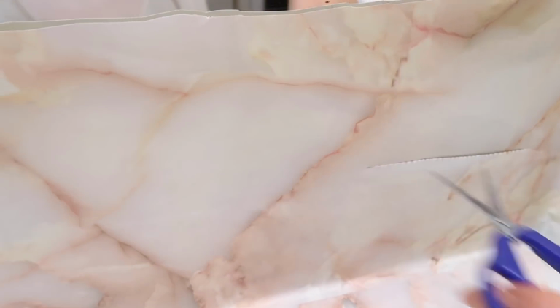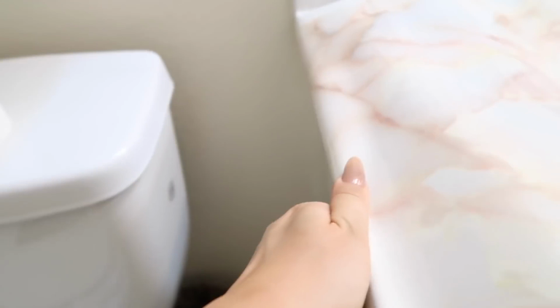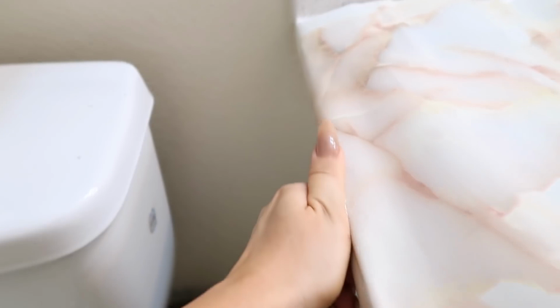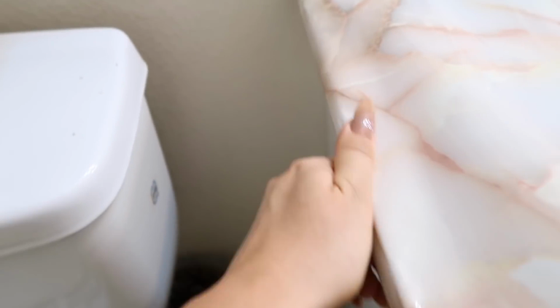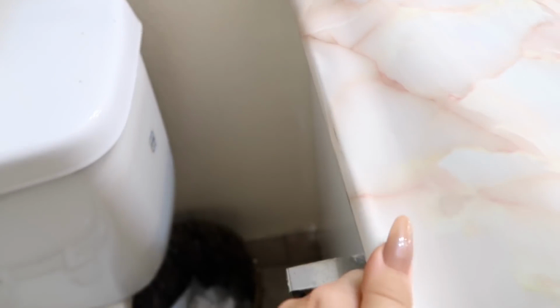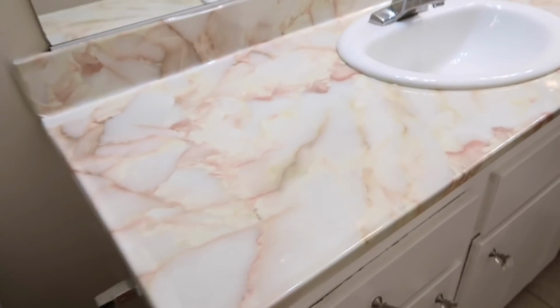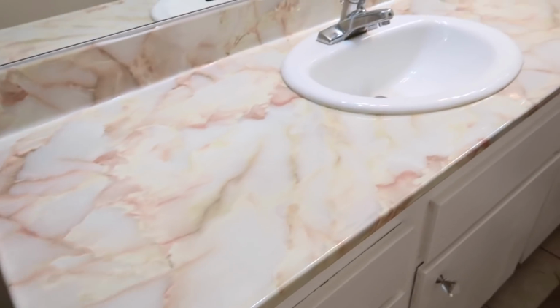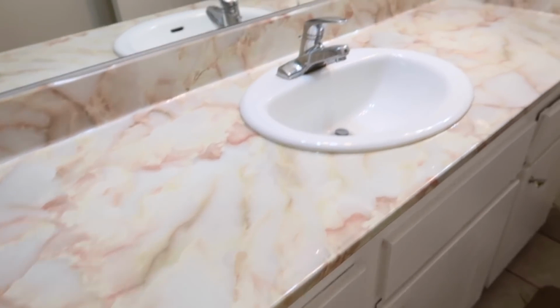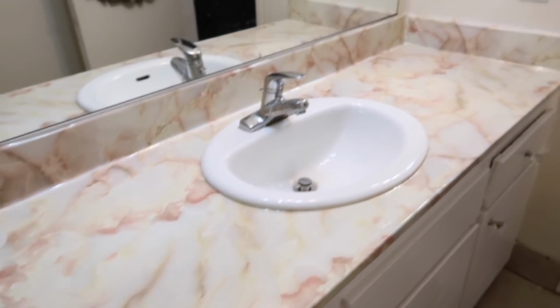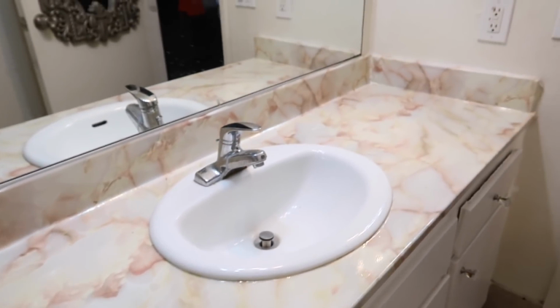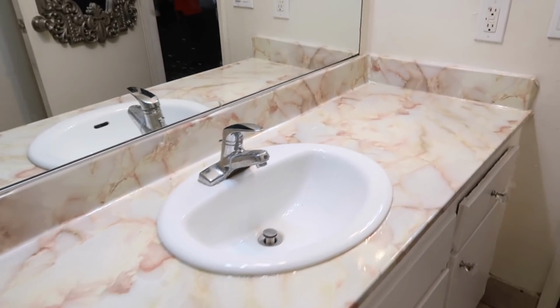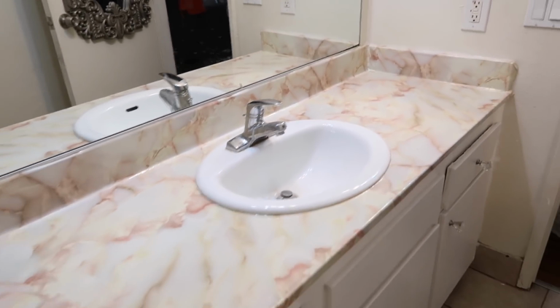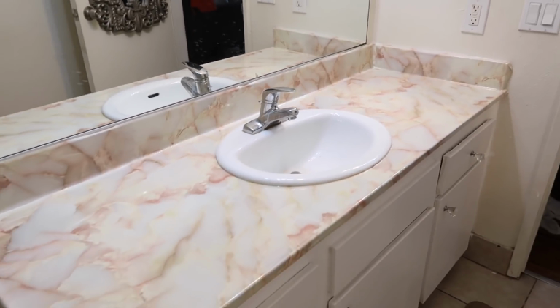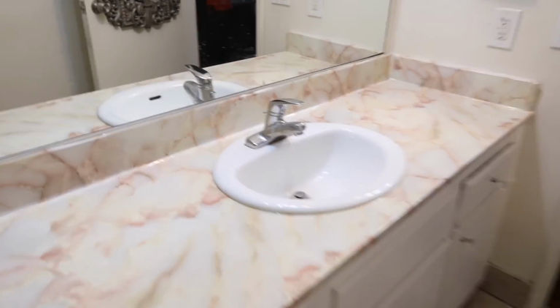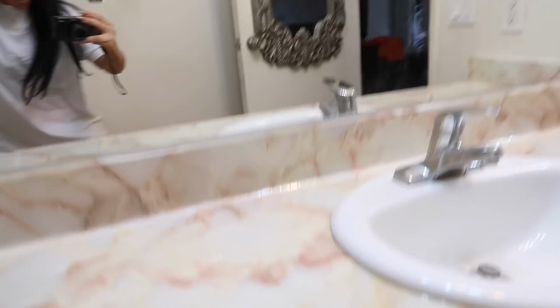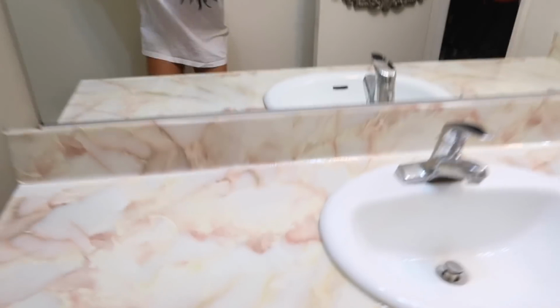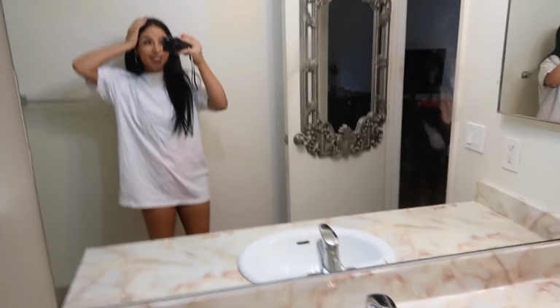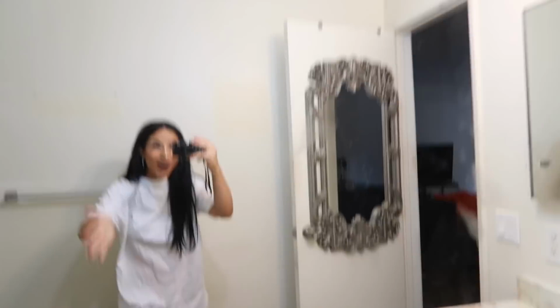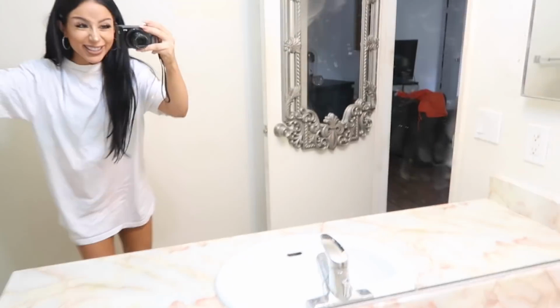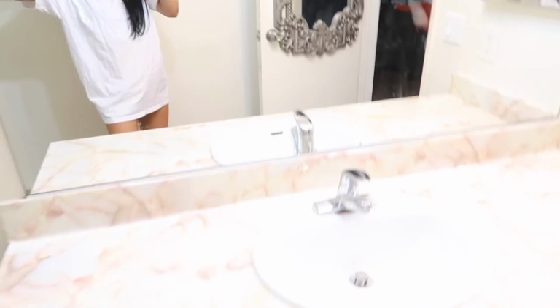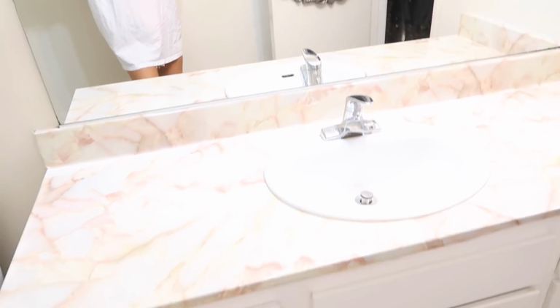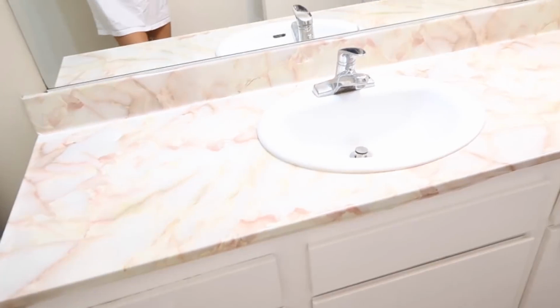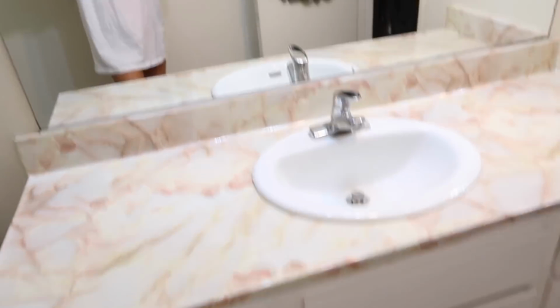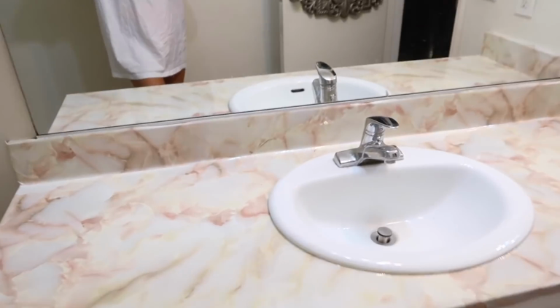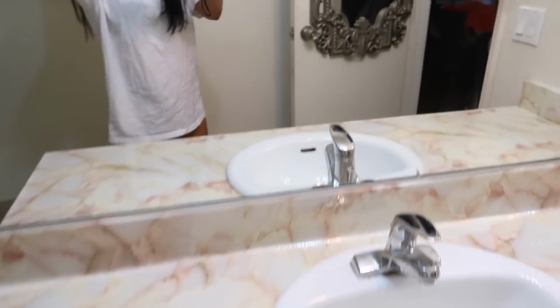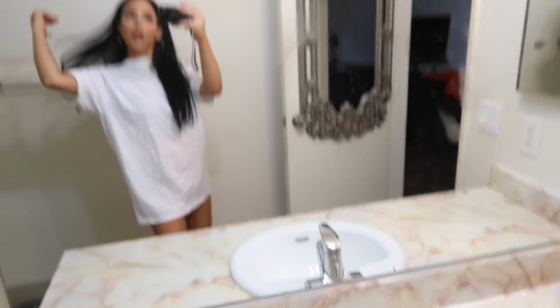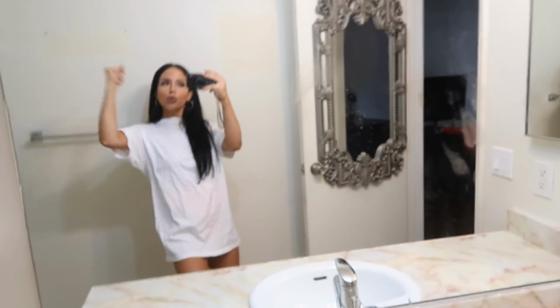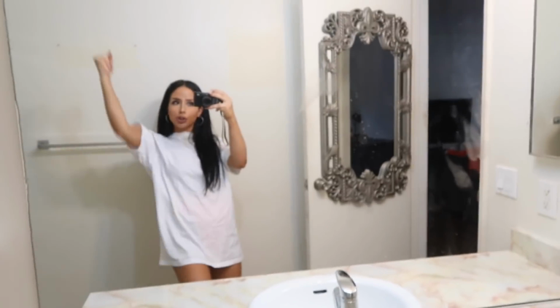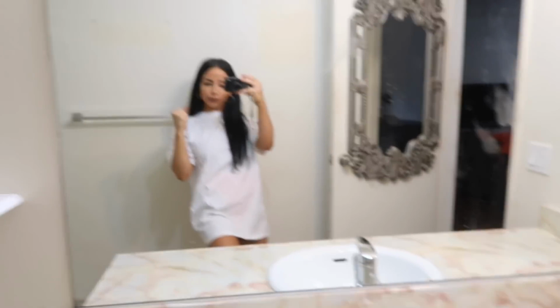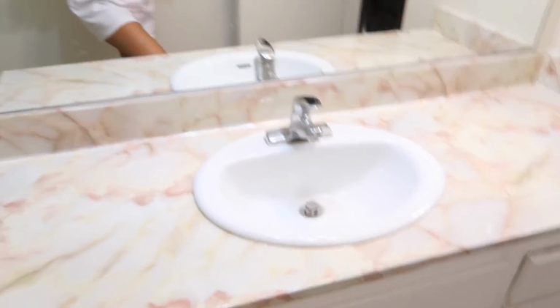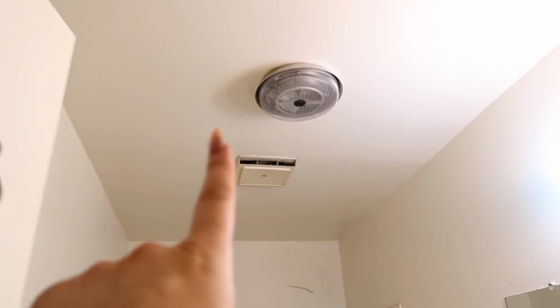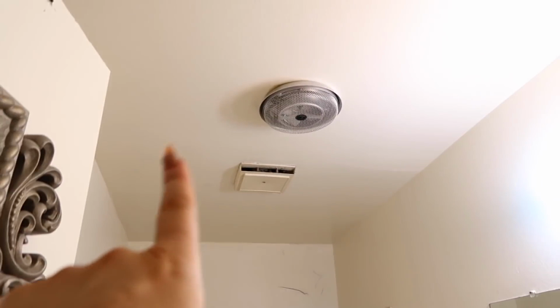Apartment friendly — we love that! Oh my god, you can see it looks so much better already. This looks so good. Not to toot my own horn, but toot toot toot.